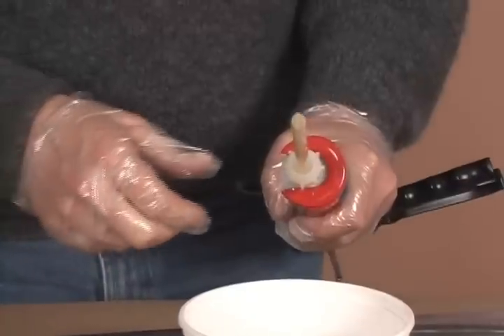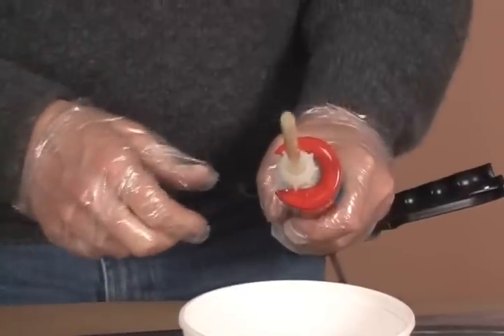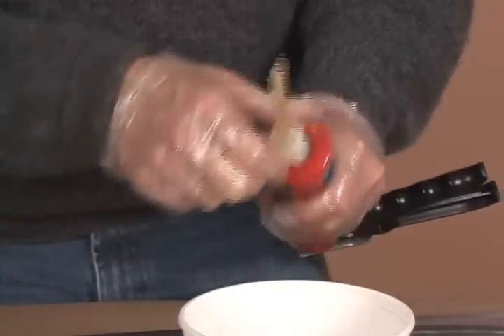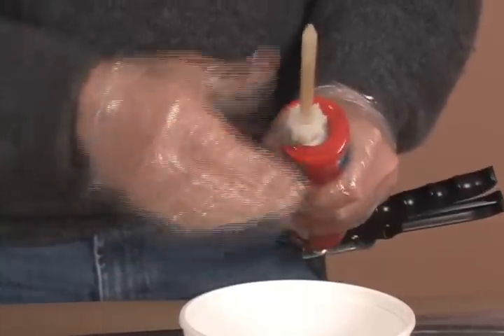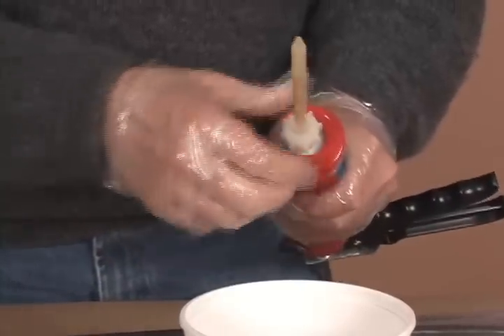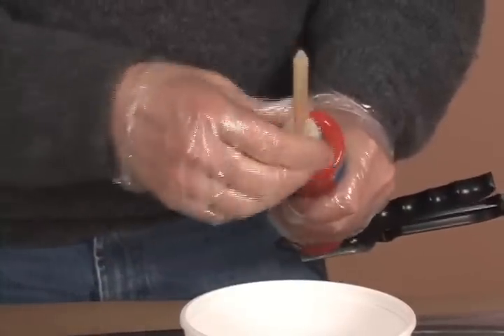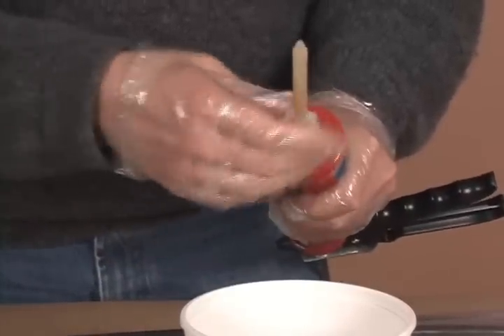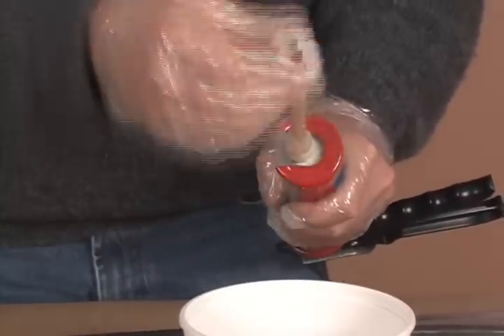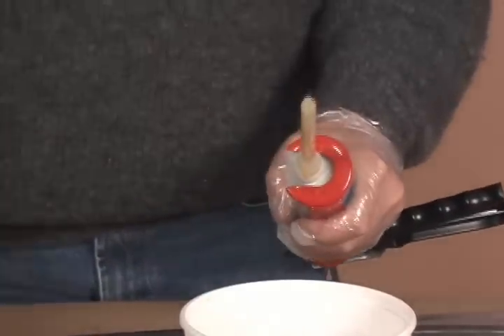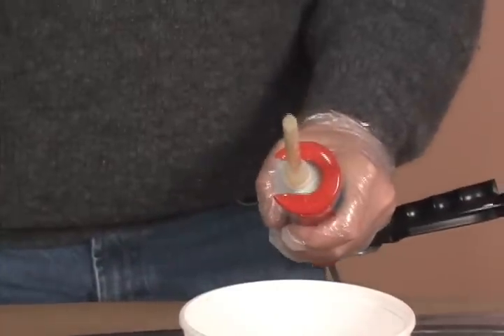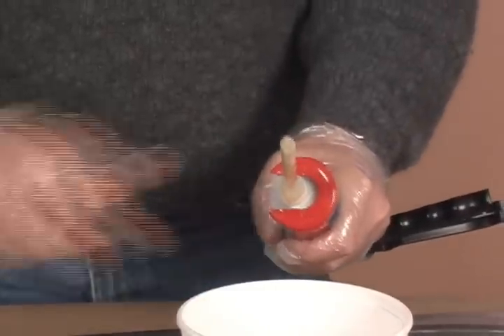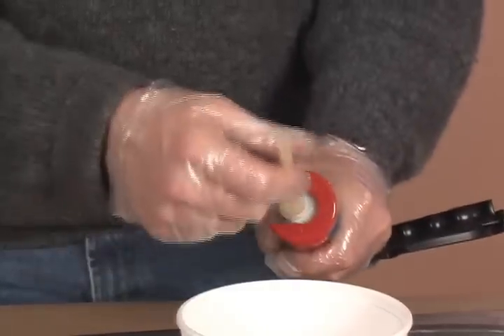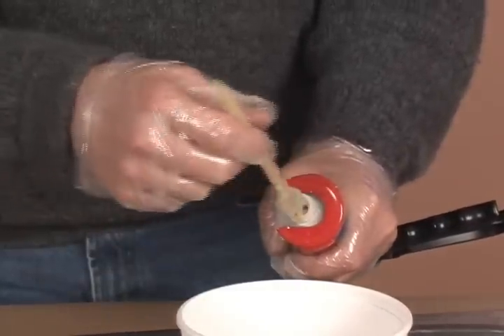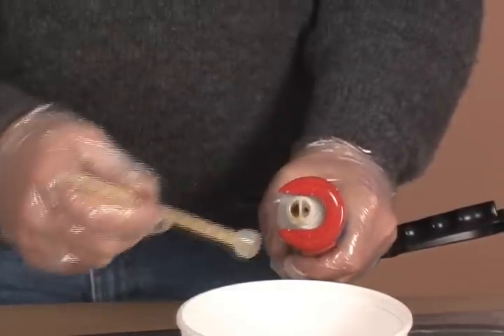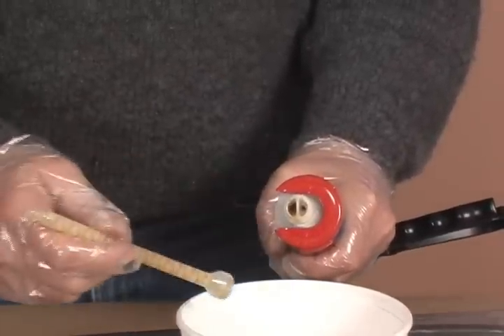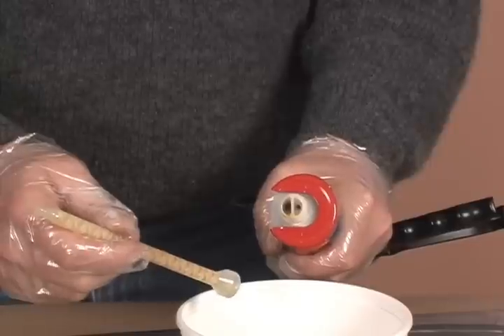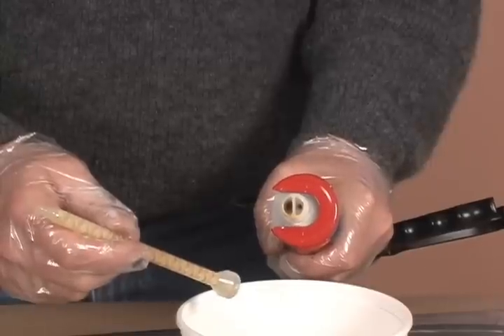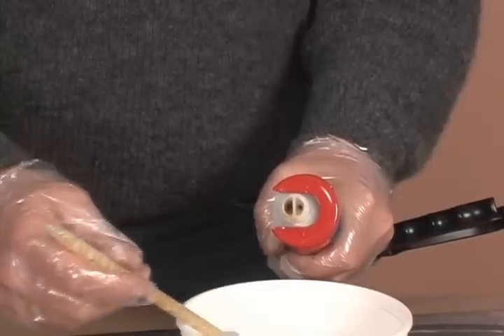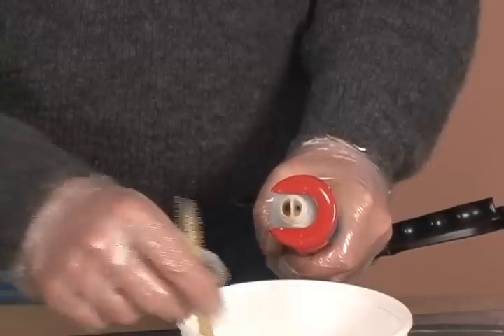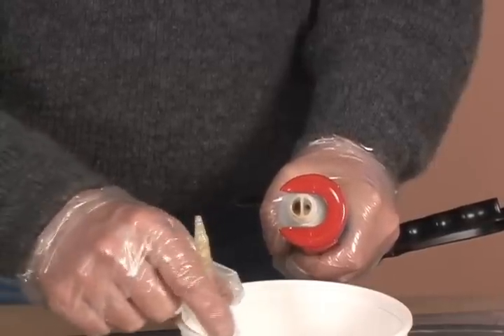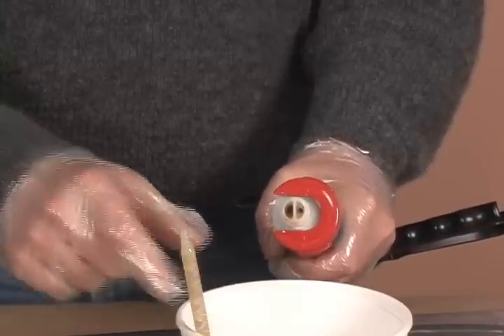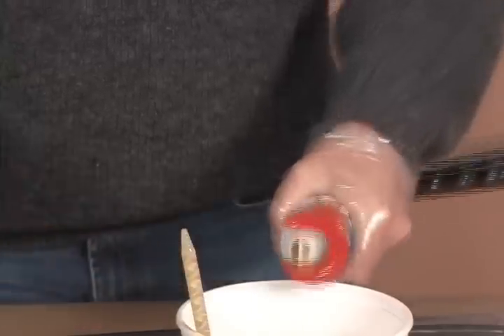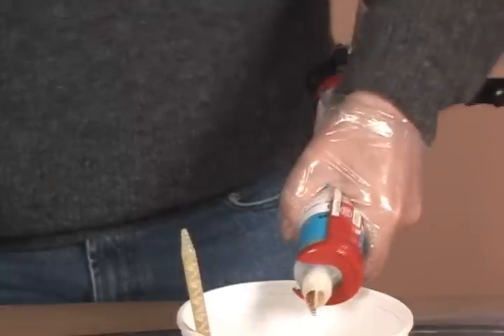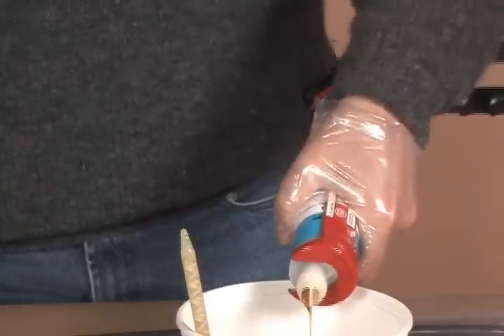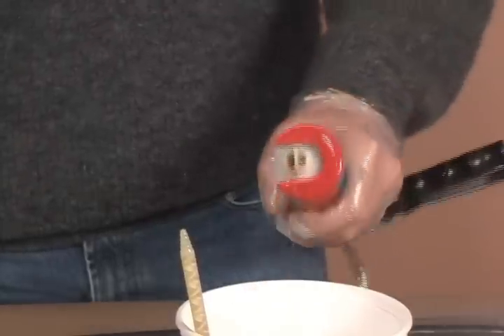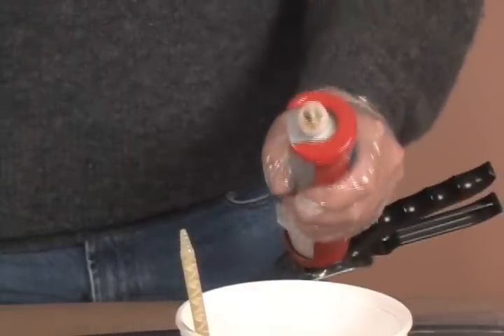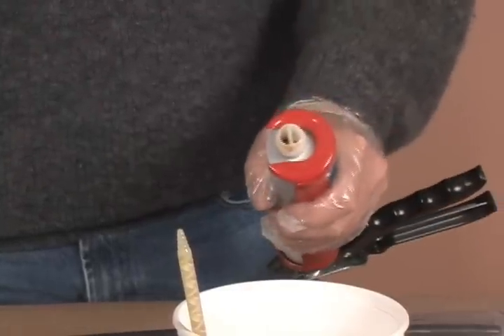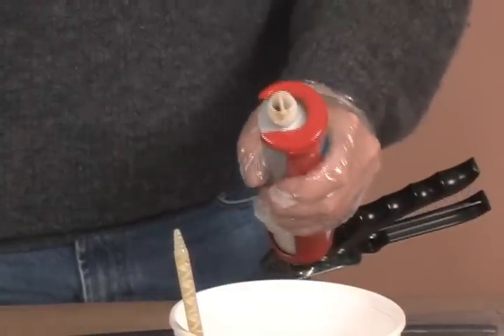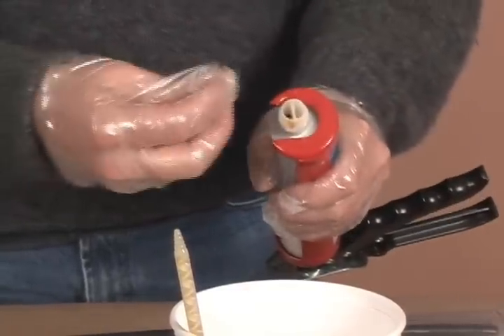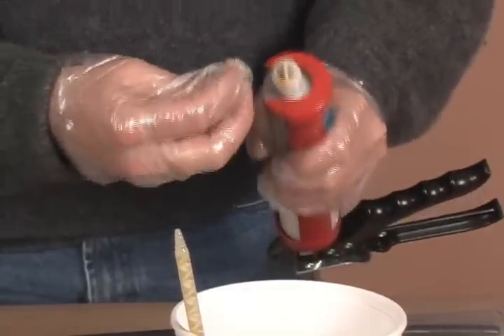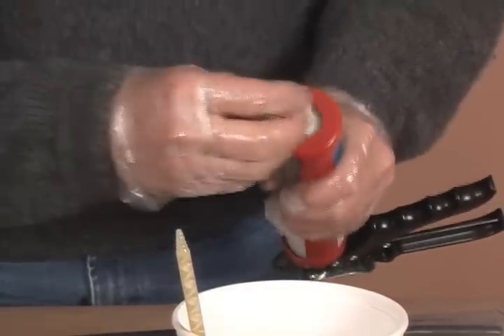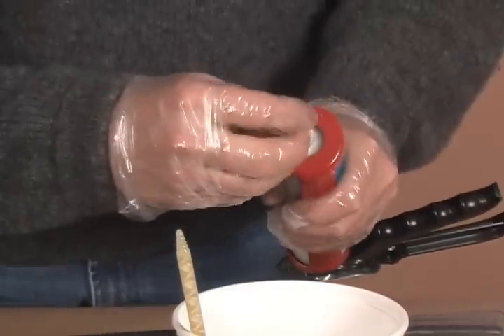Cleanup: Cartridges can be reused for several weeks after initial use. Remove the mixing nozzle soon after use and visually ensure that the orifices are not blocked. Tip out some sealant before replacing the plug and nut.